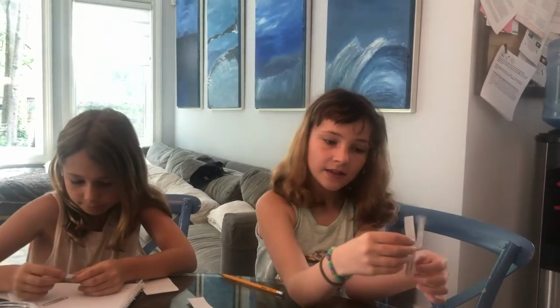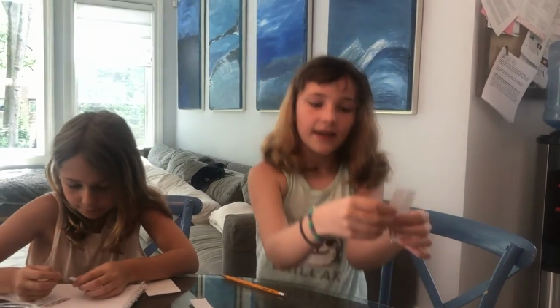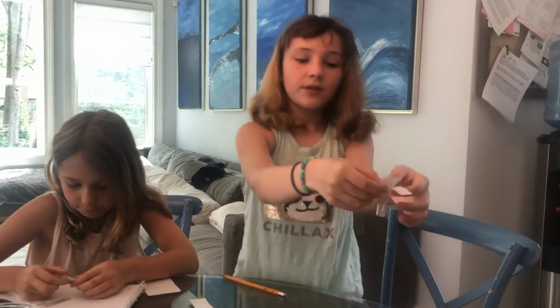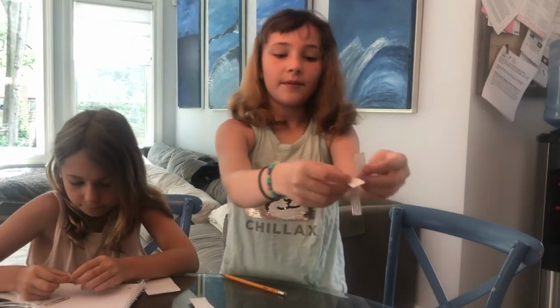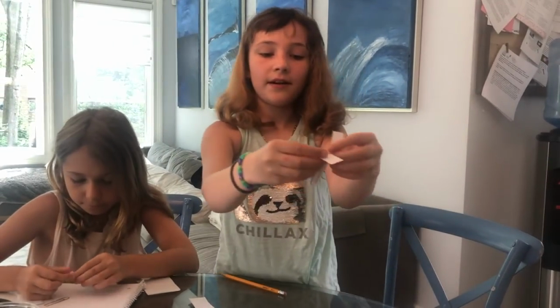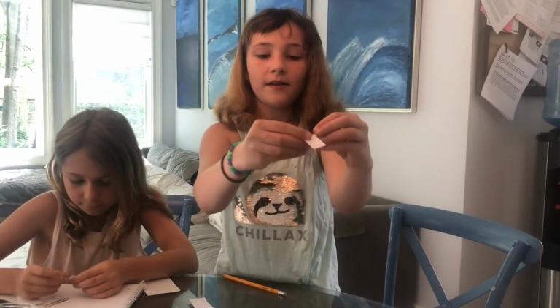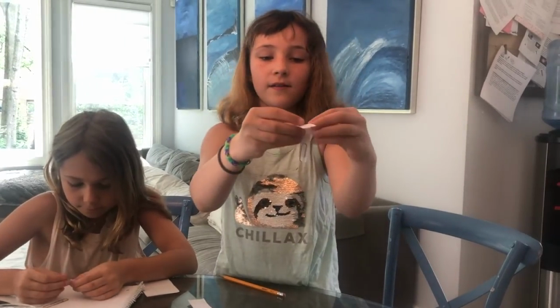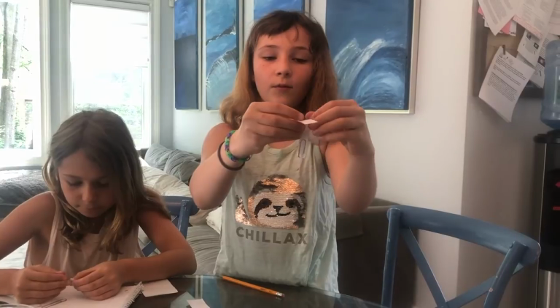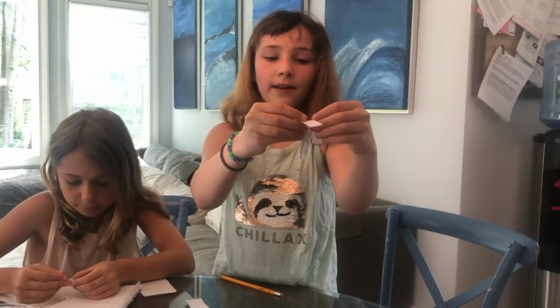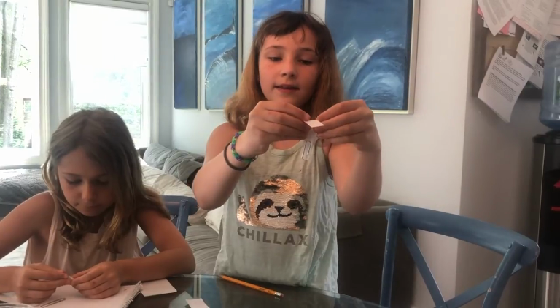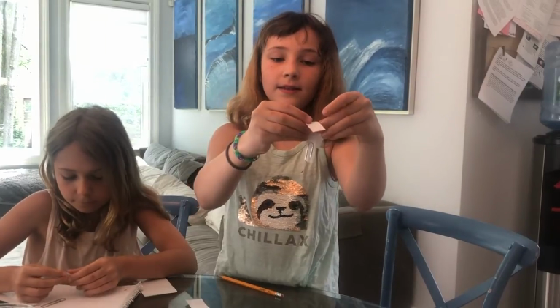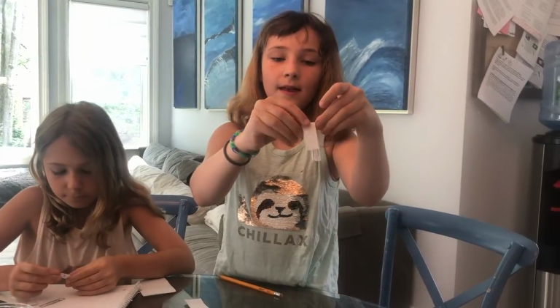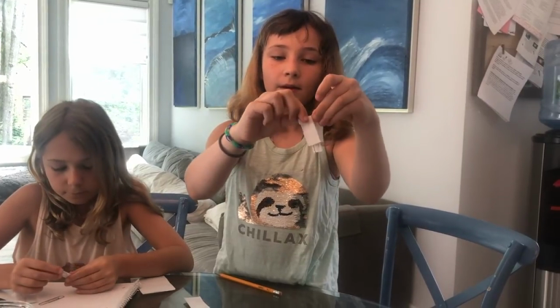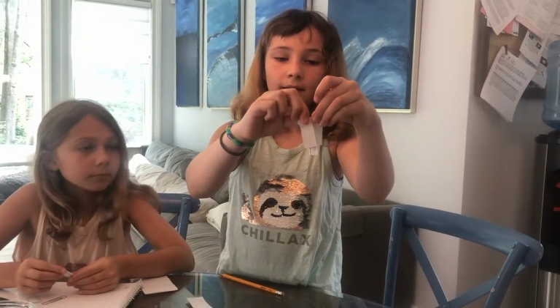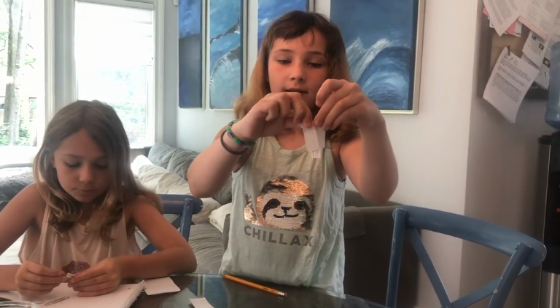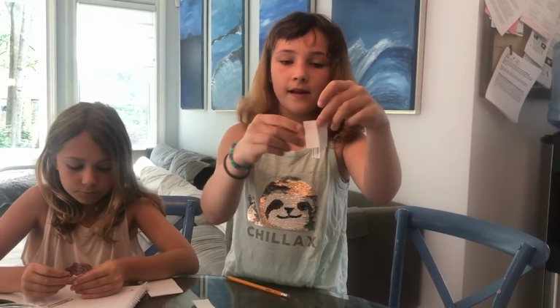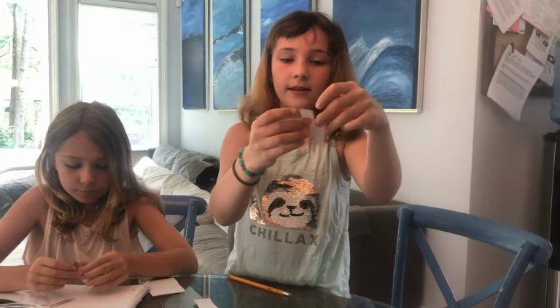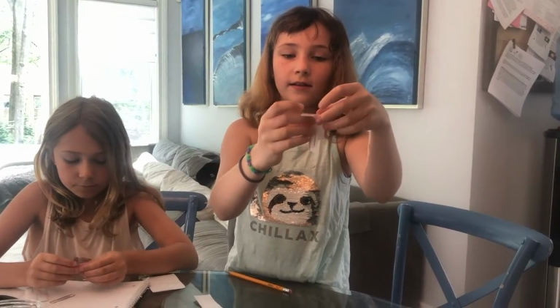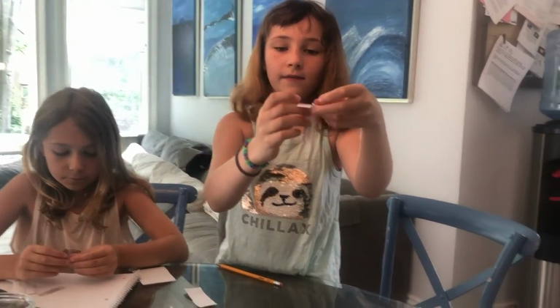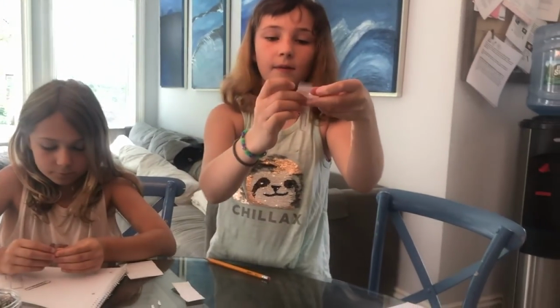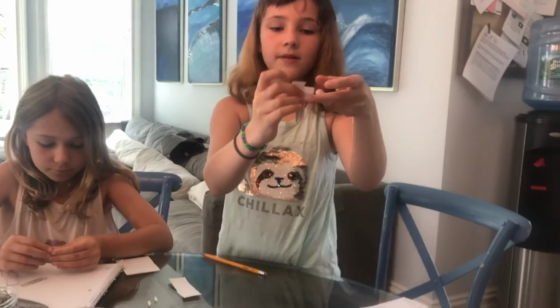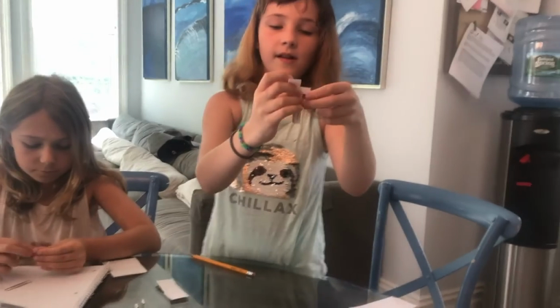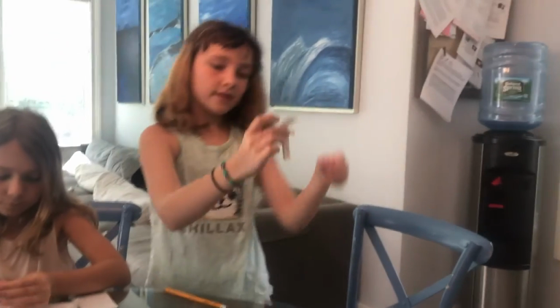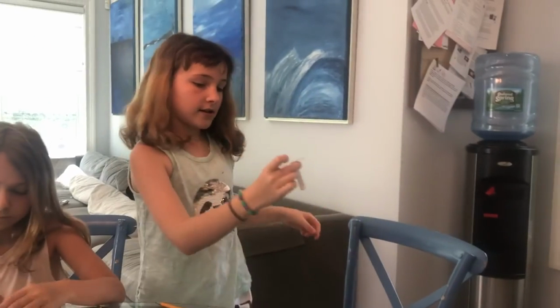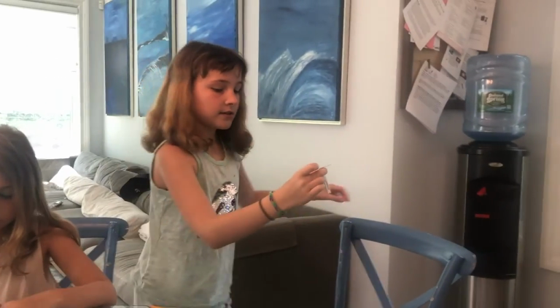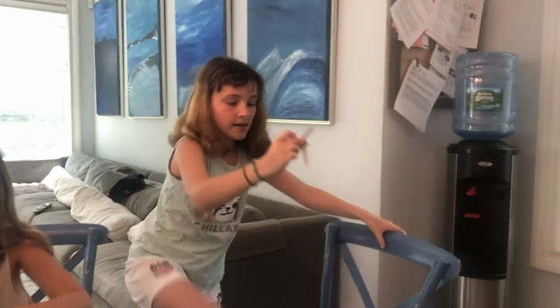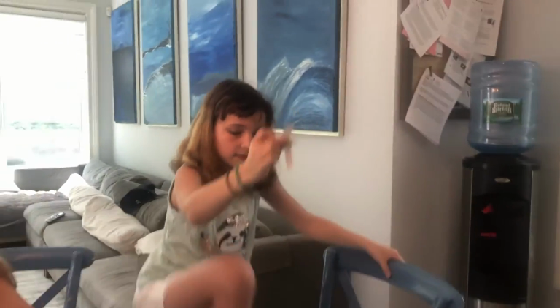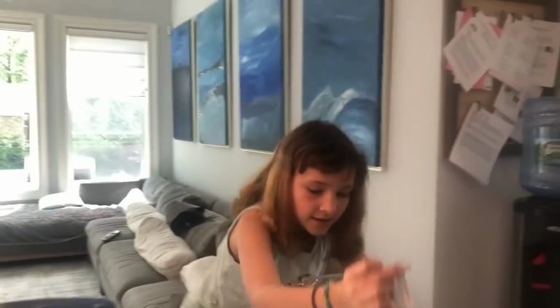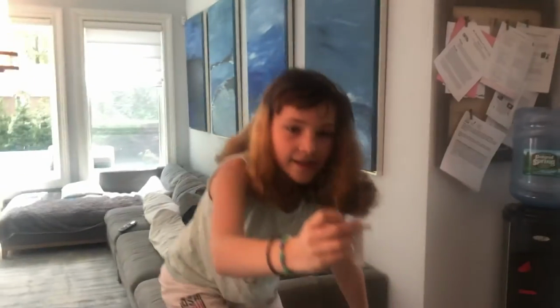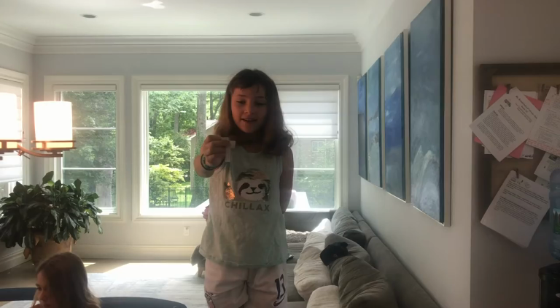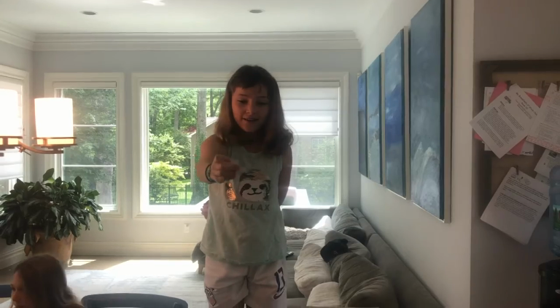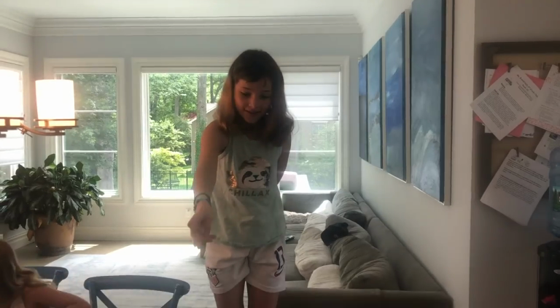Then, with the two flaps, fold one in like this and one in like that. Then lift them up — and here you go.